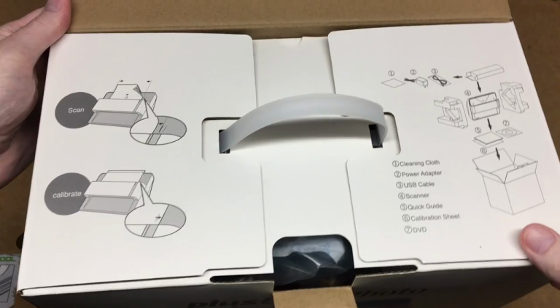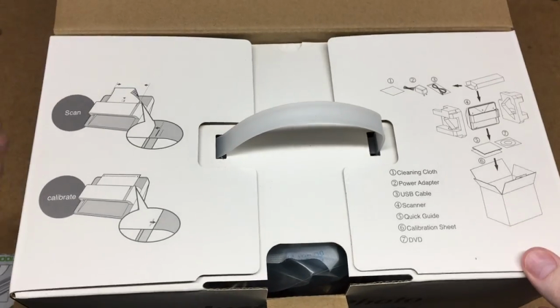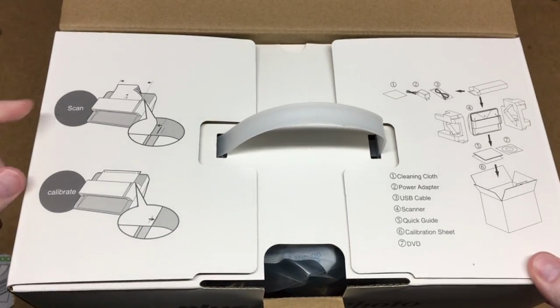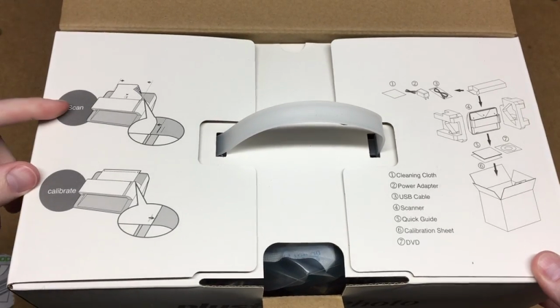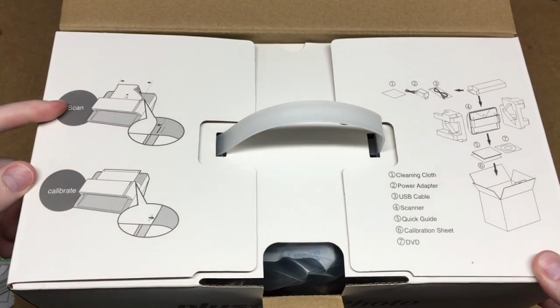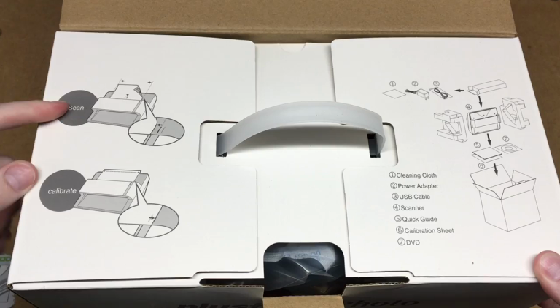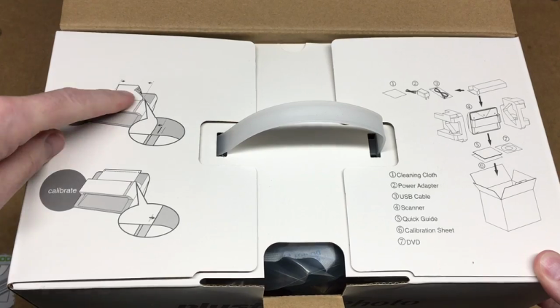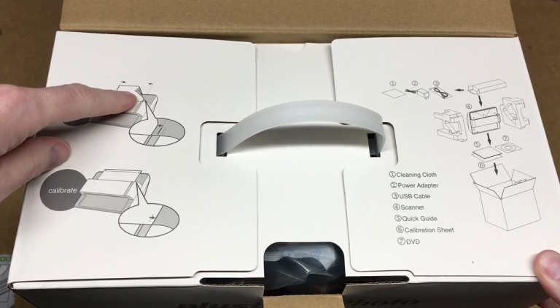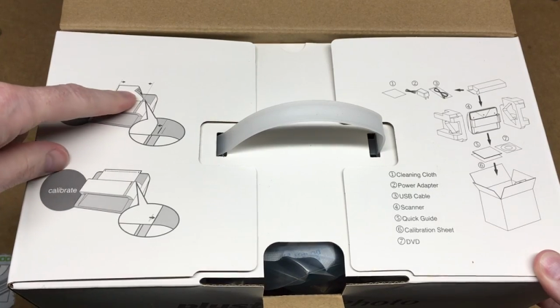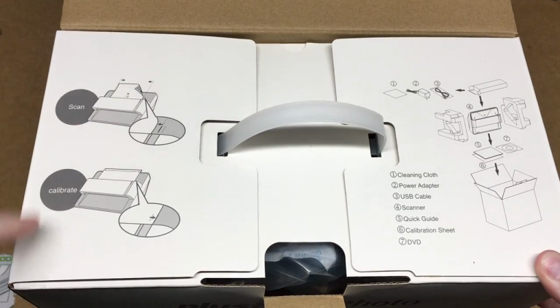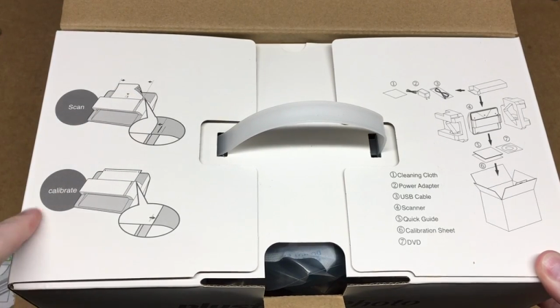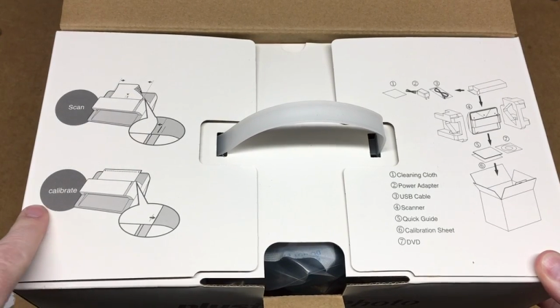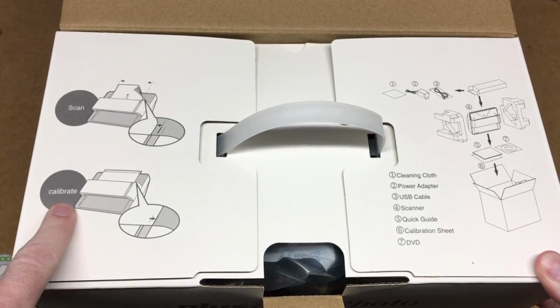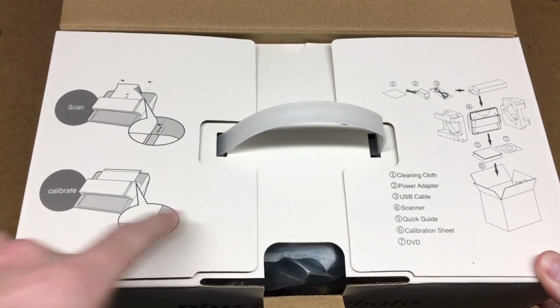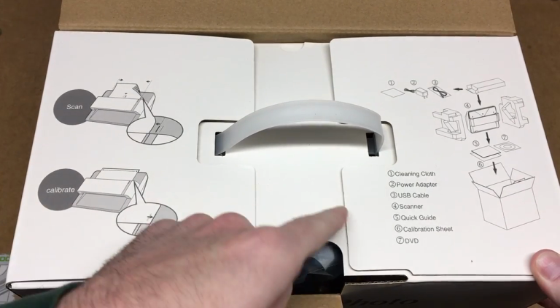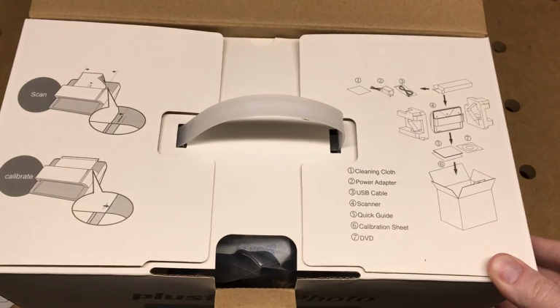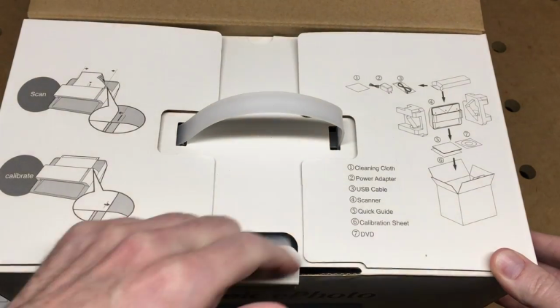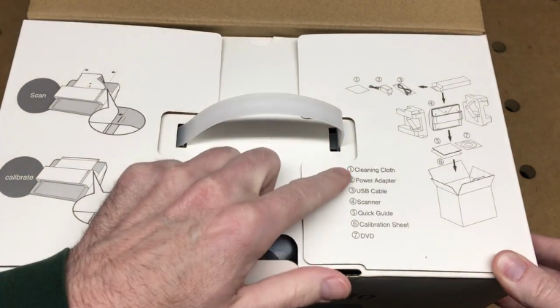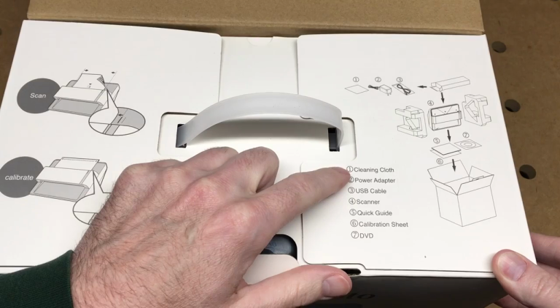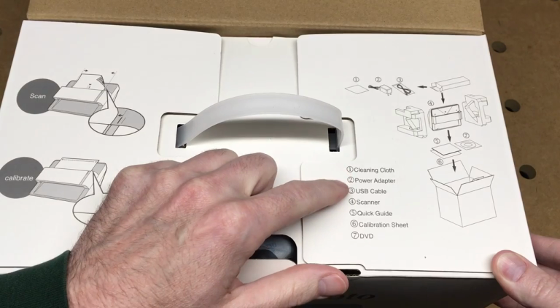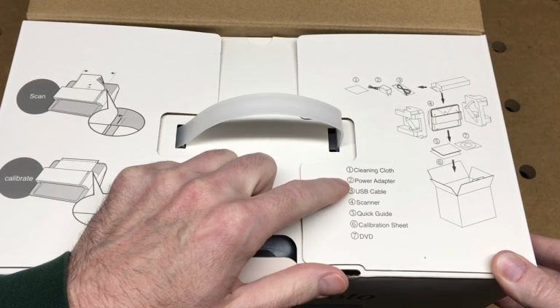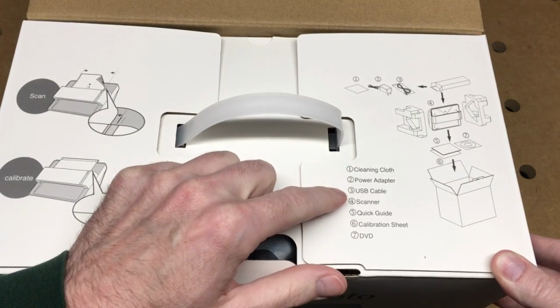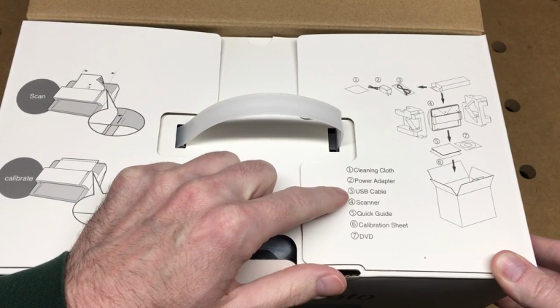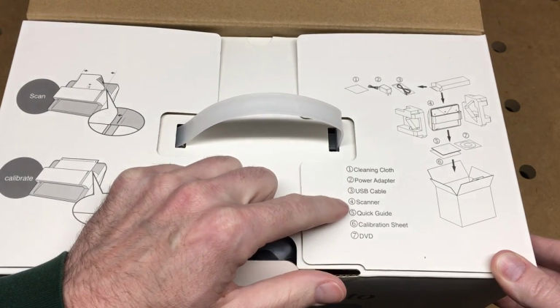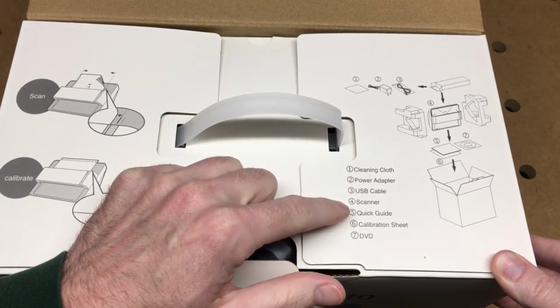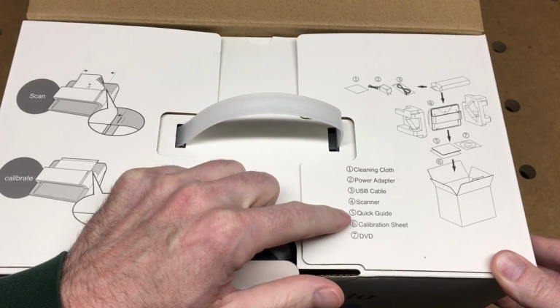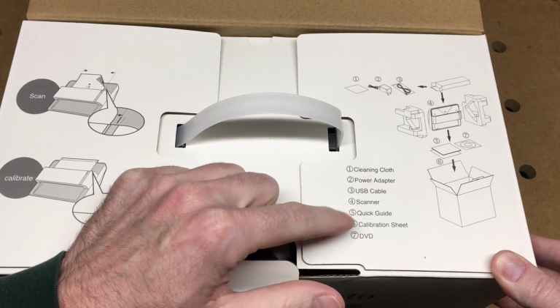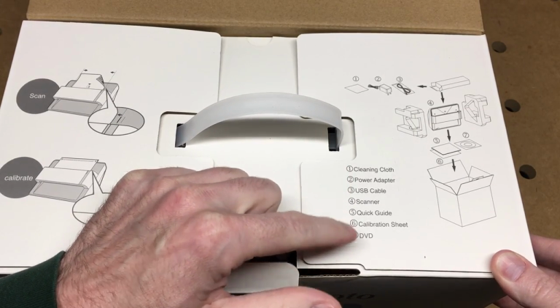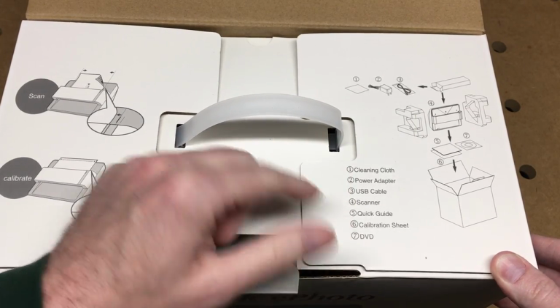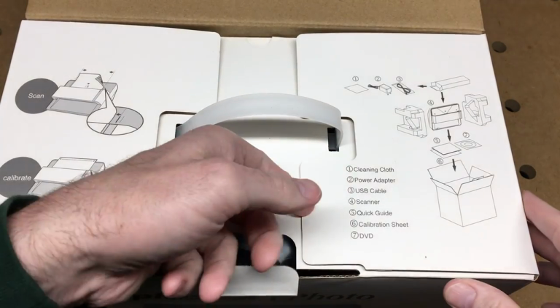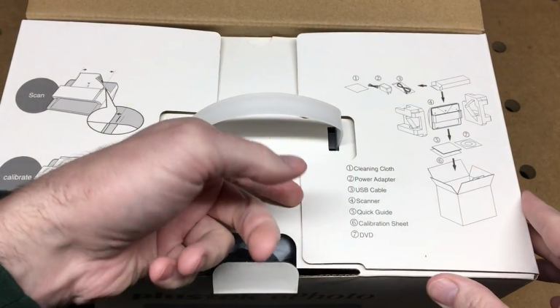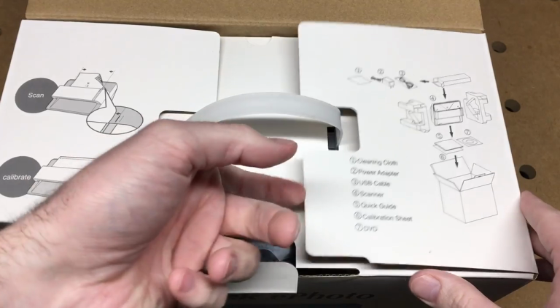So here it talks about scanning: you scan face down and calibrate. It comes with a cleaning cloth, power adapter, USB cable, scanner quick guide, calibration sheet, and DVD.